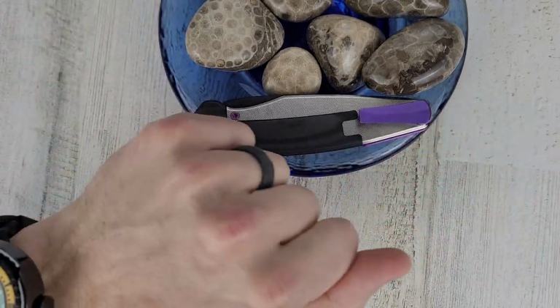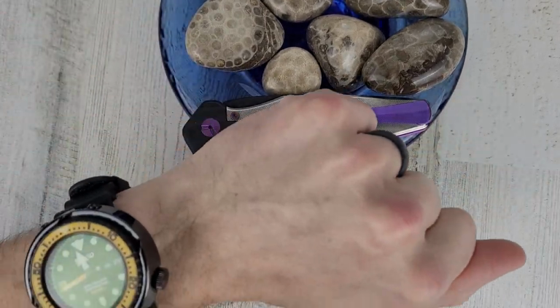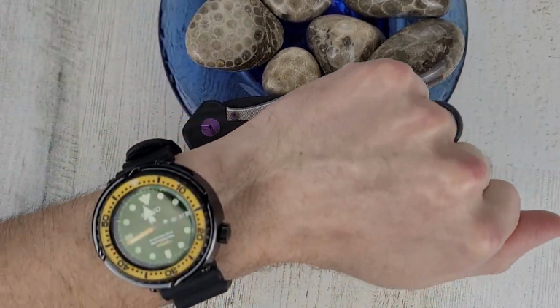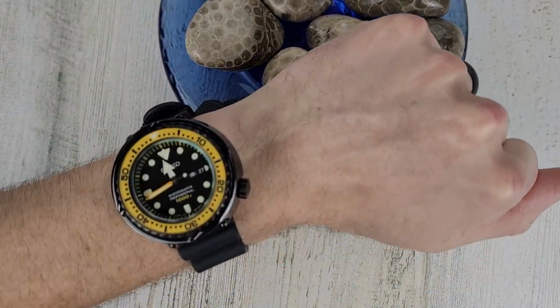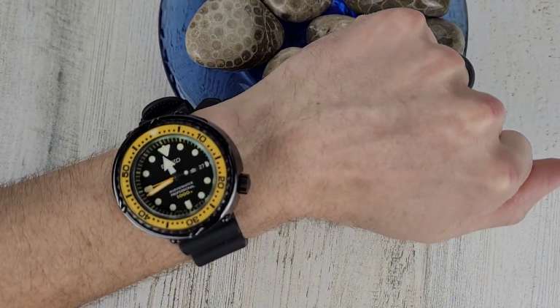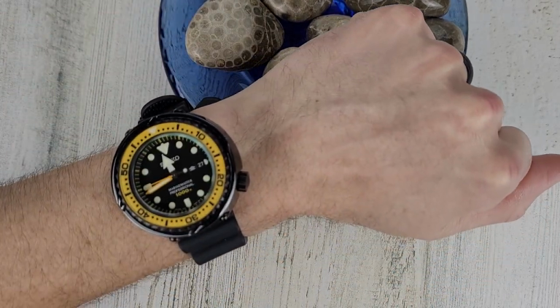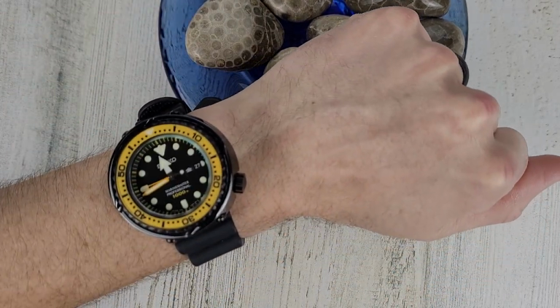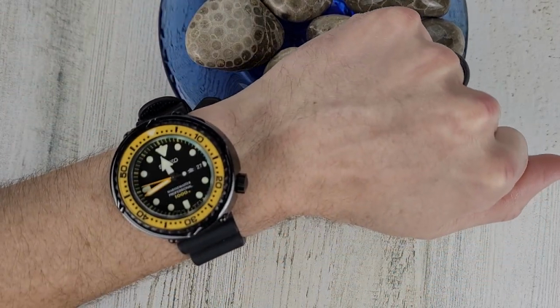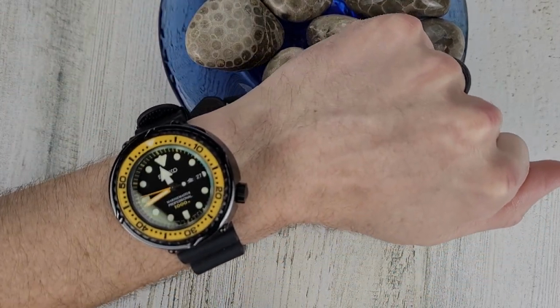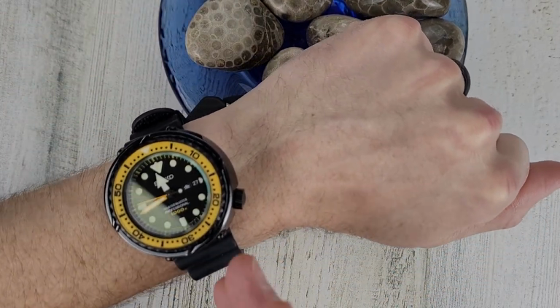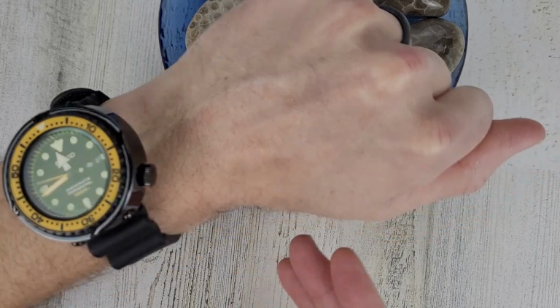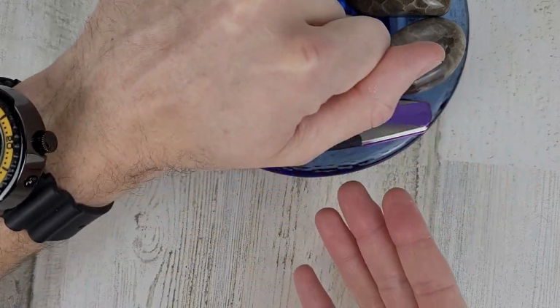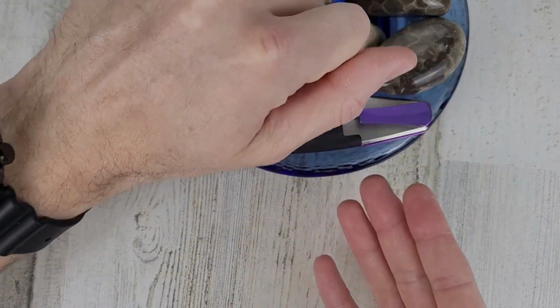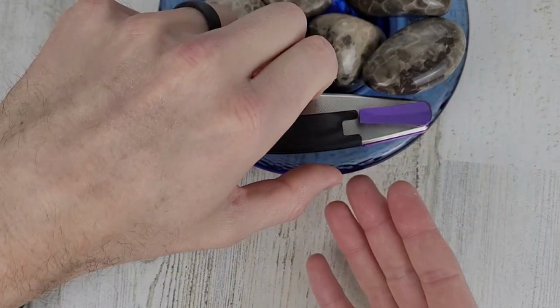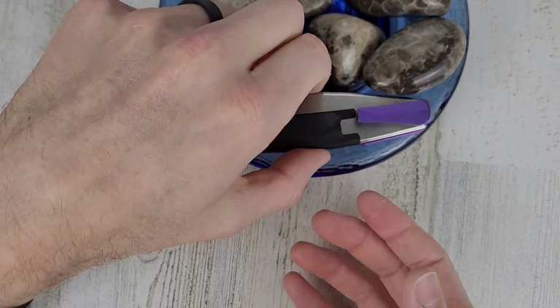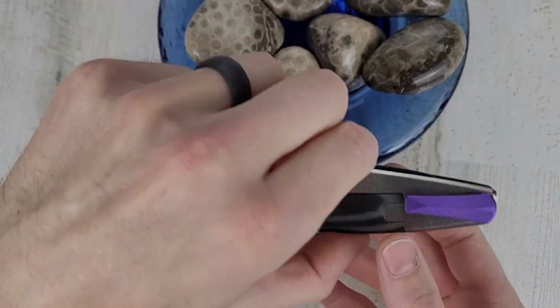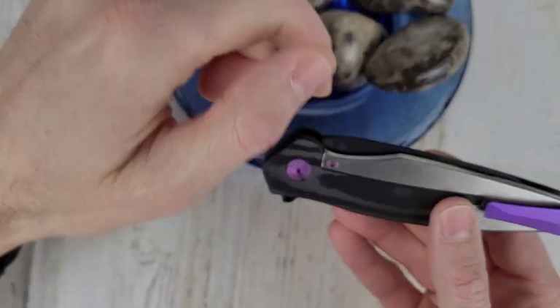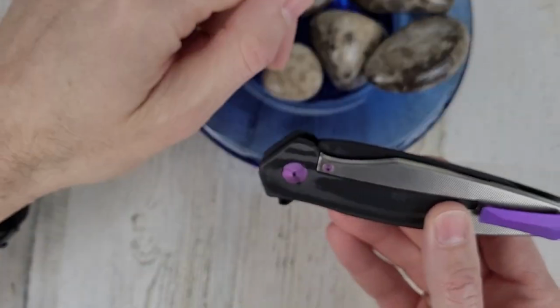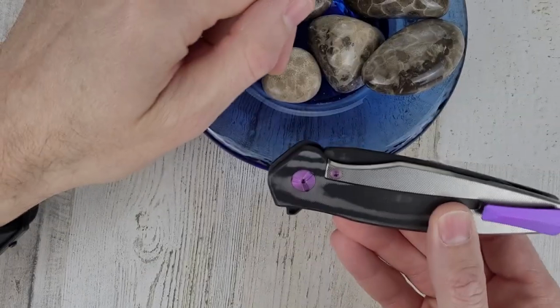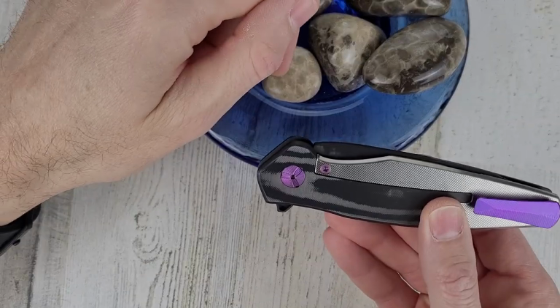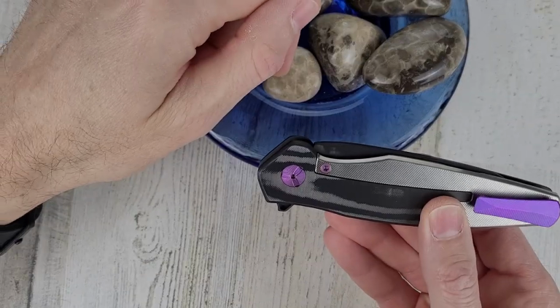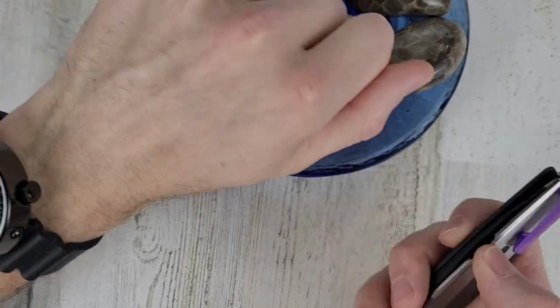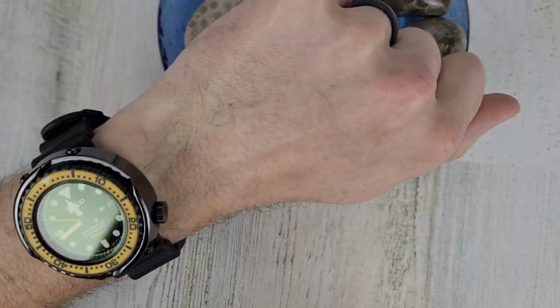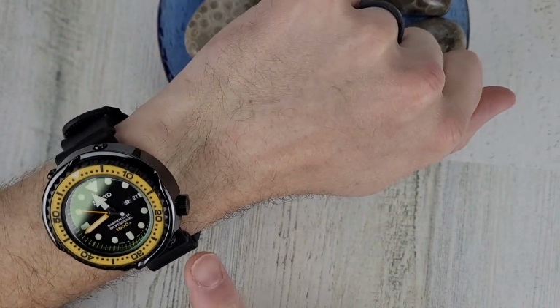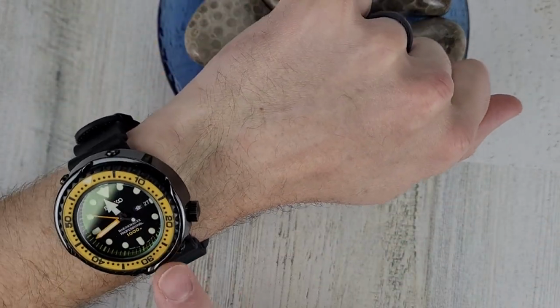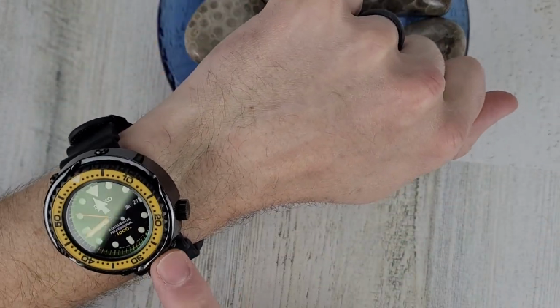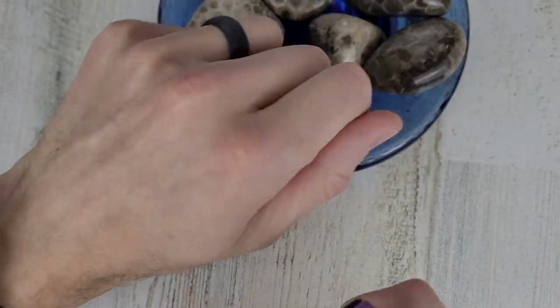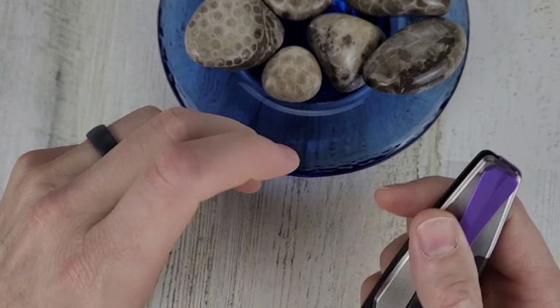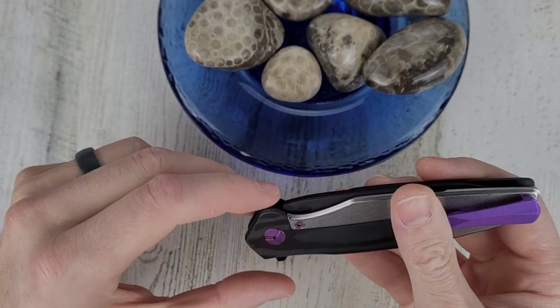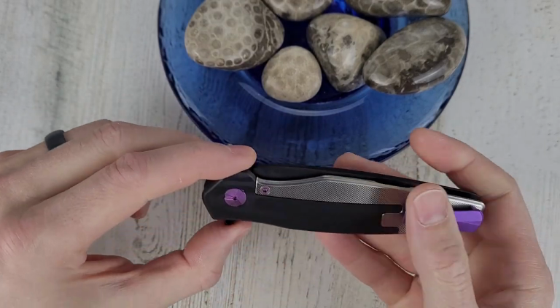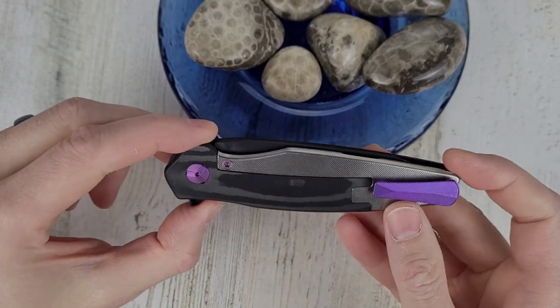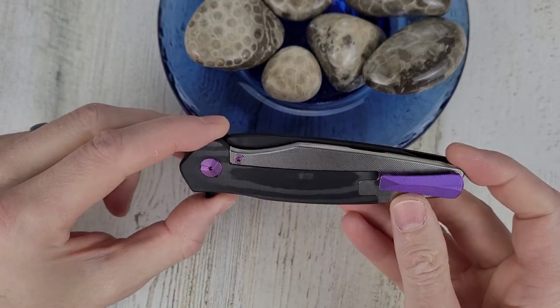Speaking of watches, I decided to put this watch on because it kind of relates to this knife. This has some exotic materials and so does this knife.